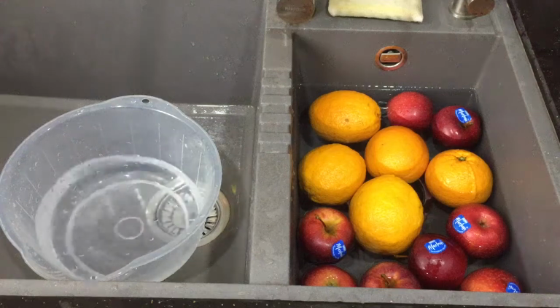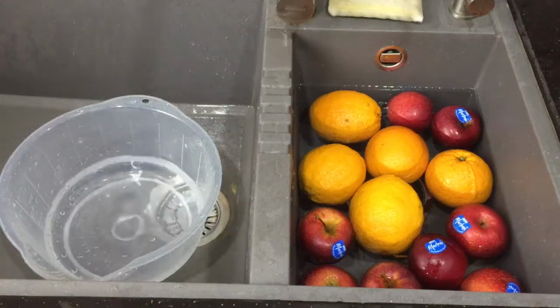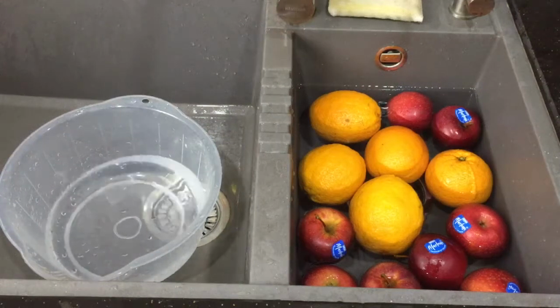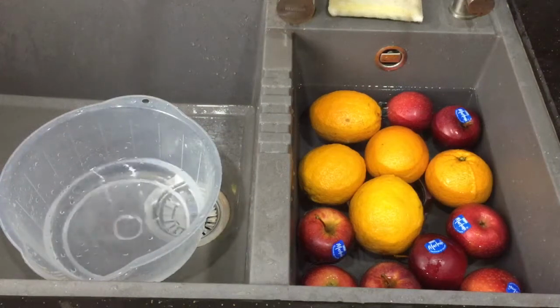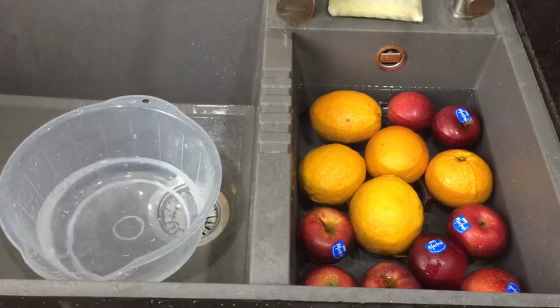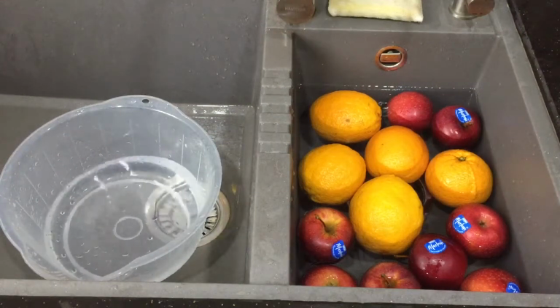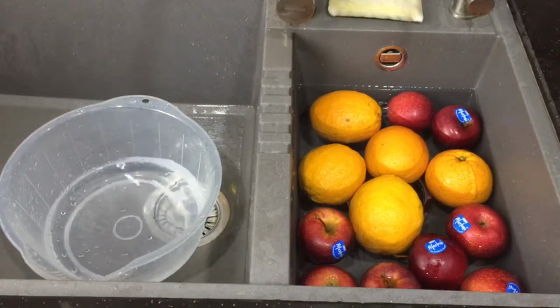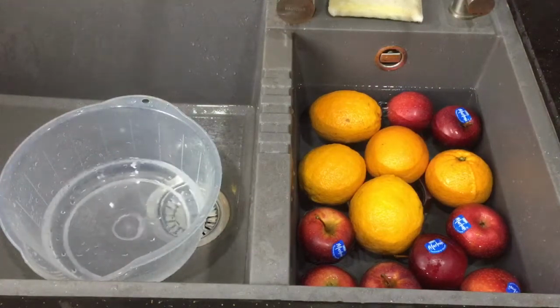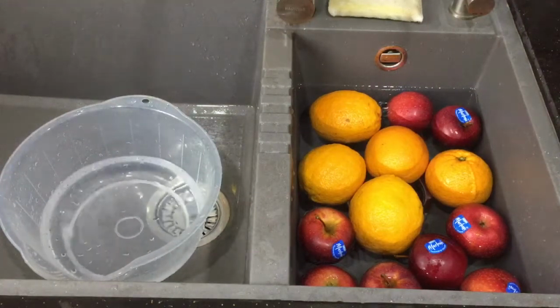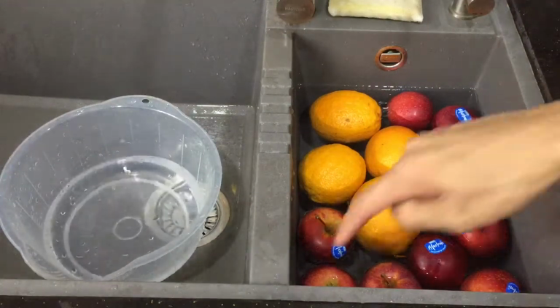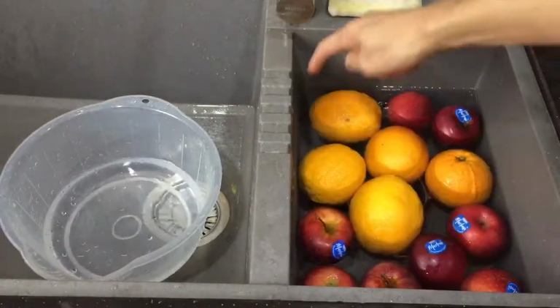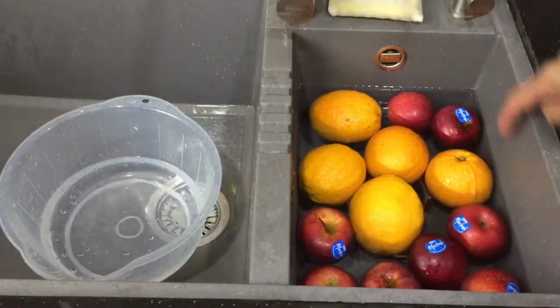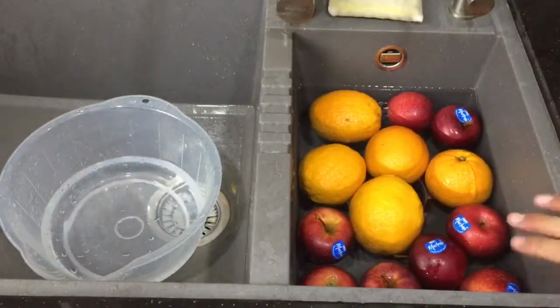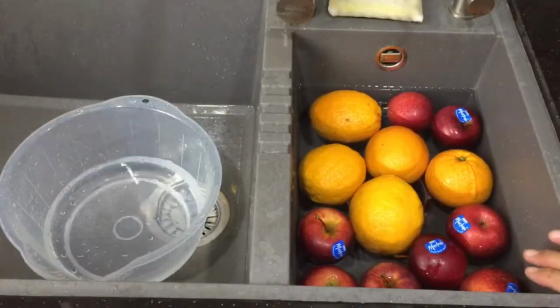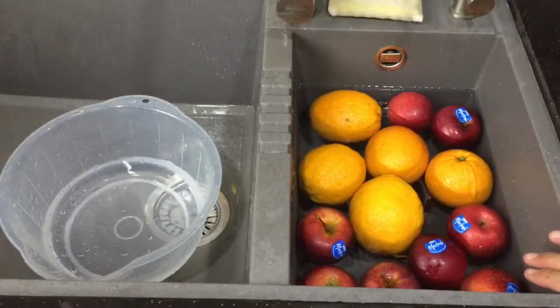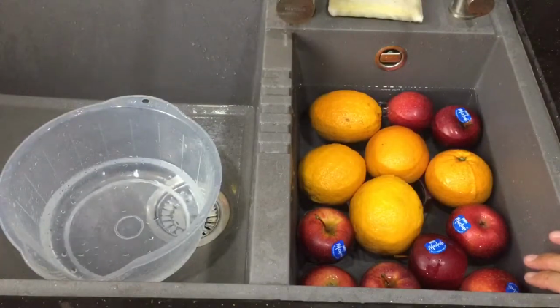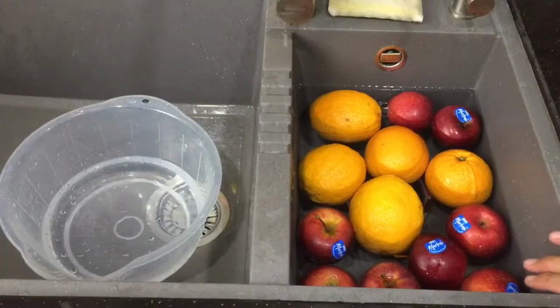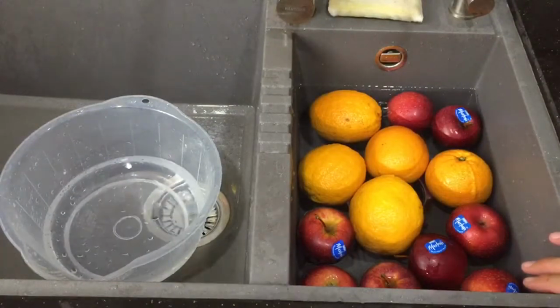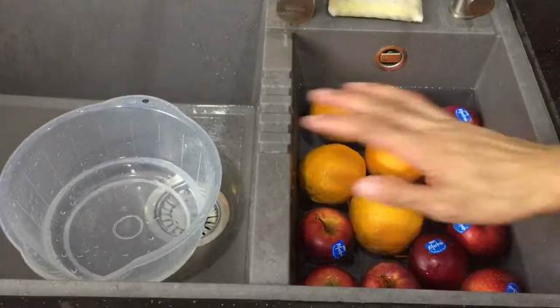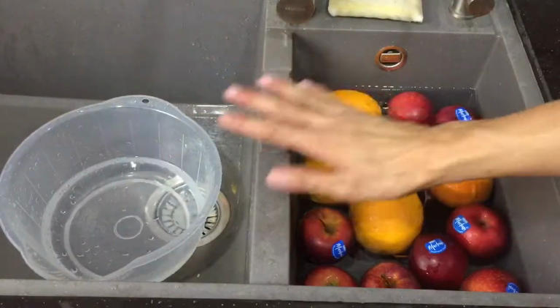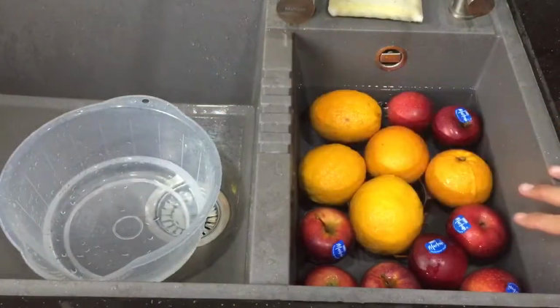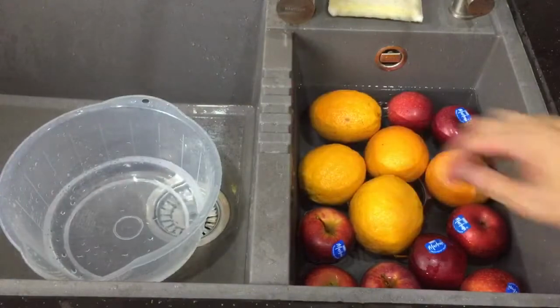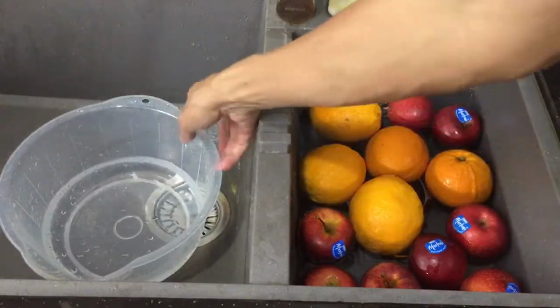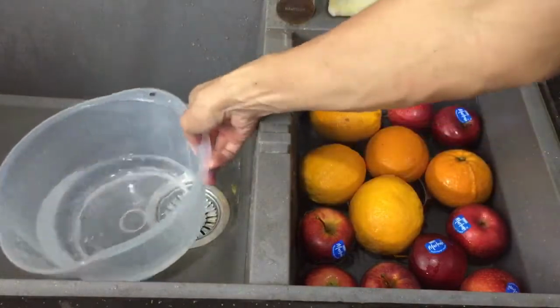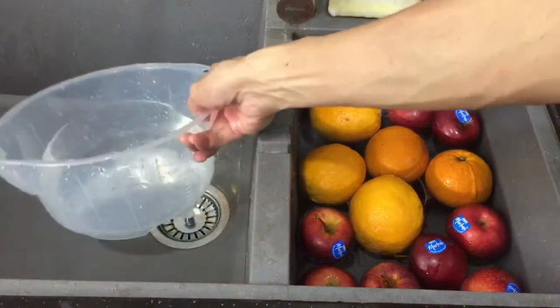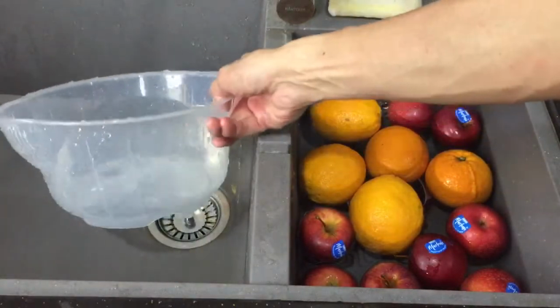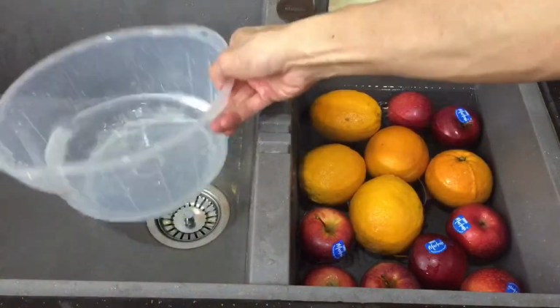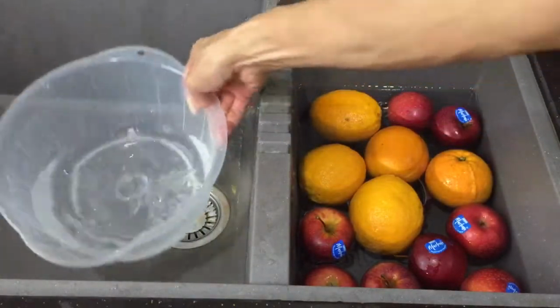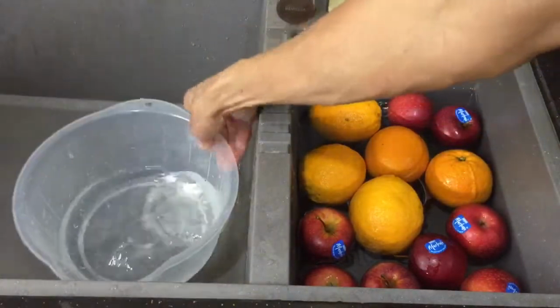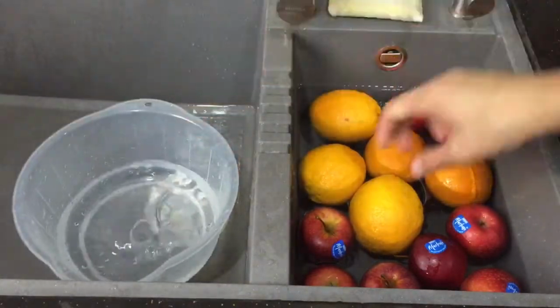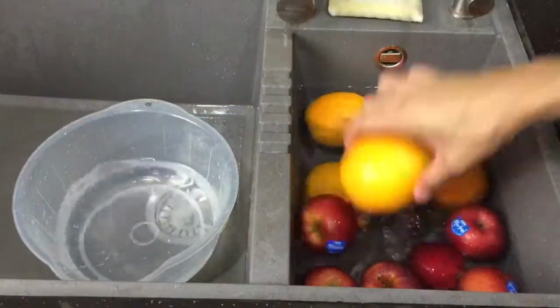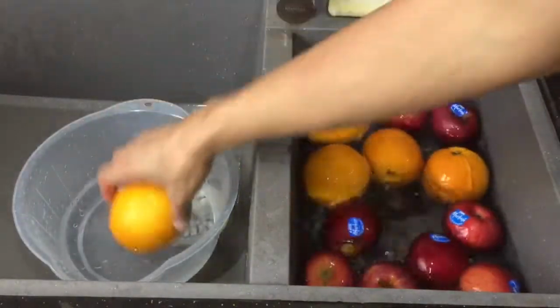Hello everyone, welcome back to my YouTube channel. In this video I'm going to show you how I make use of this tiny sink. Previously, without this sink, I would buy a bucket so that I was able to wash my fruits.